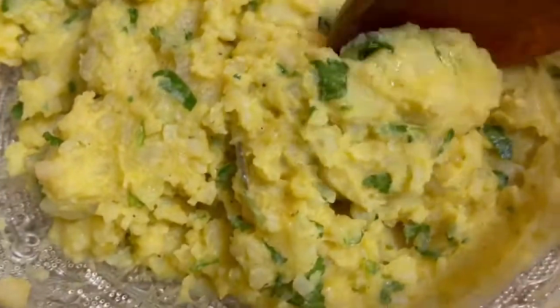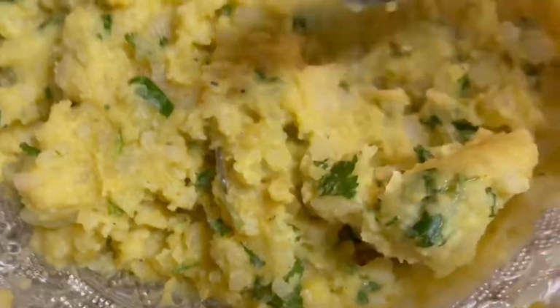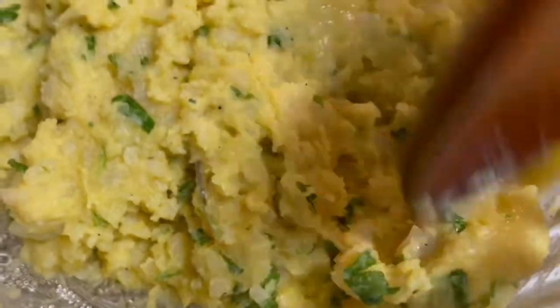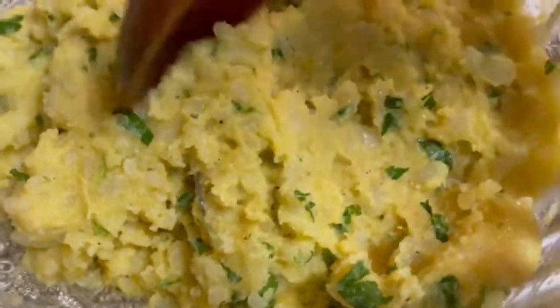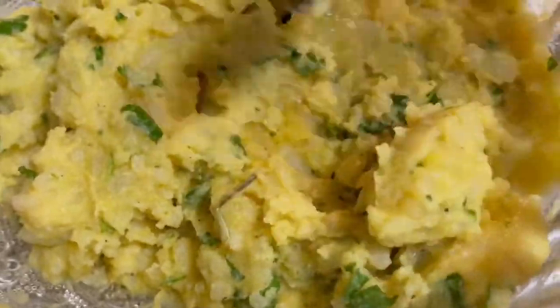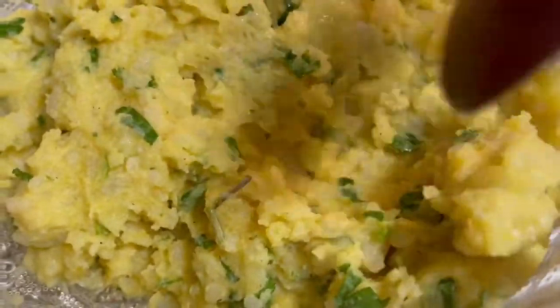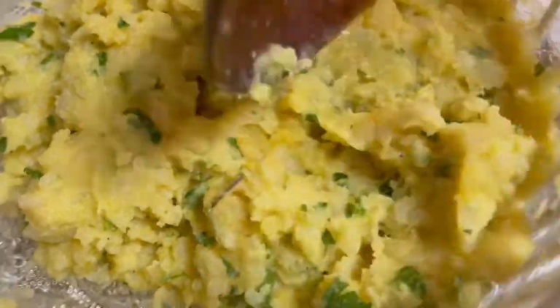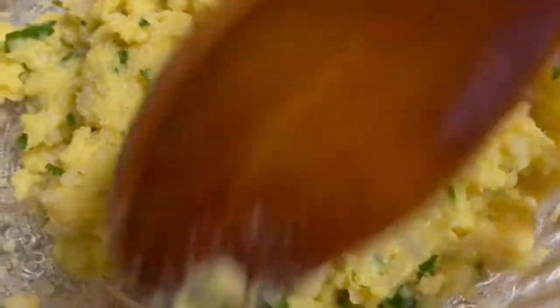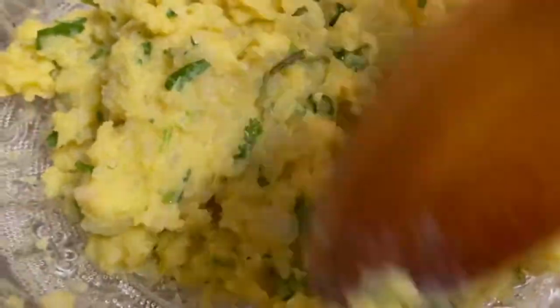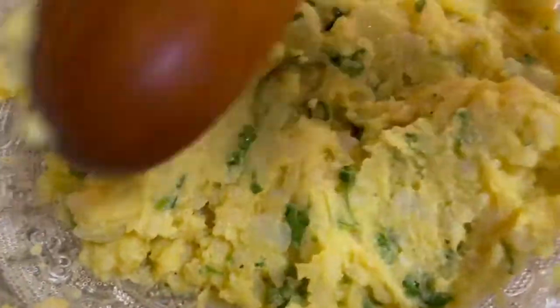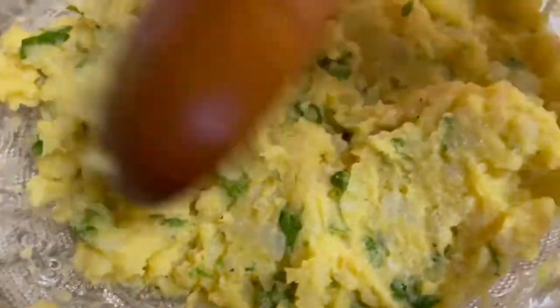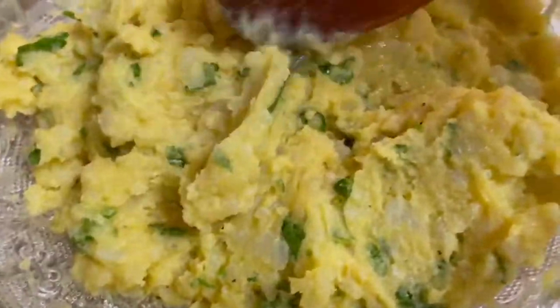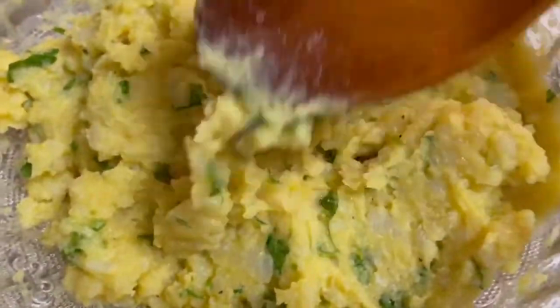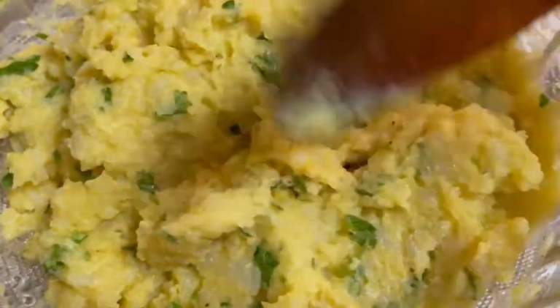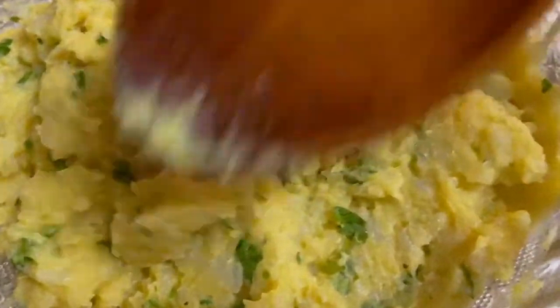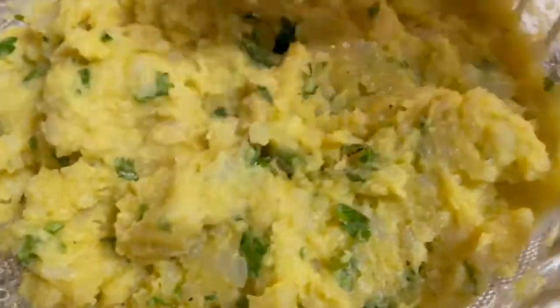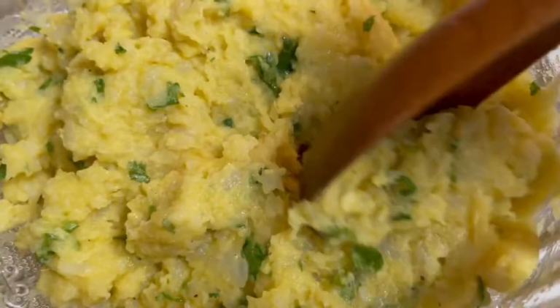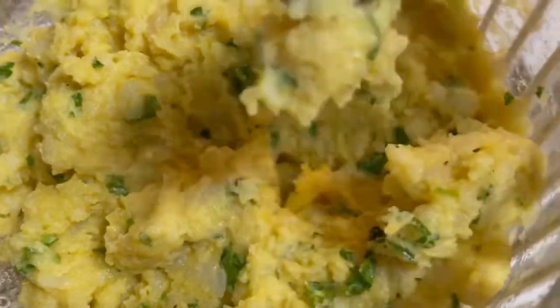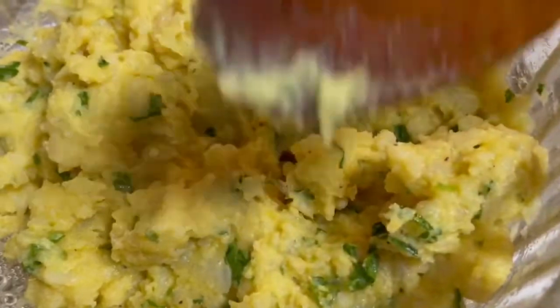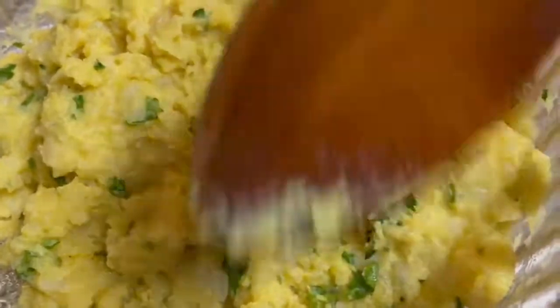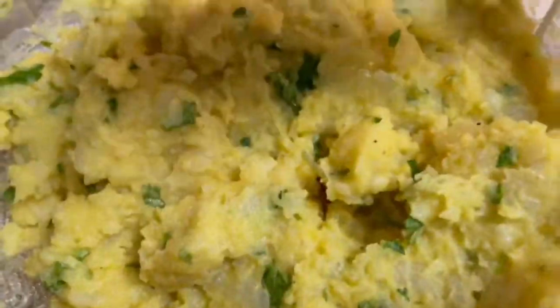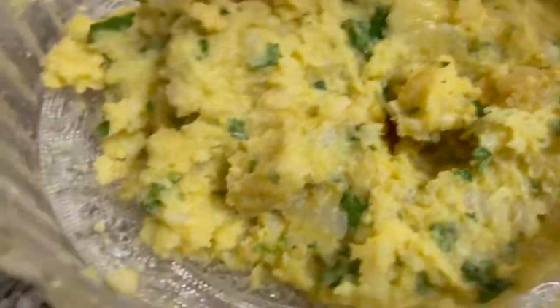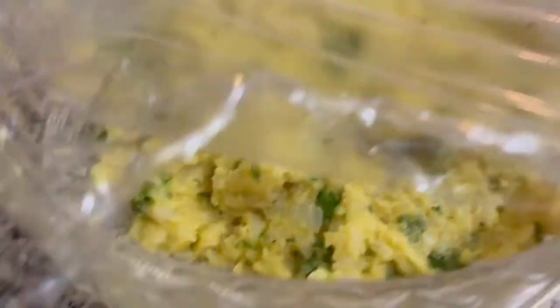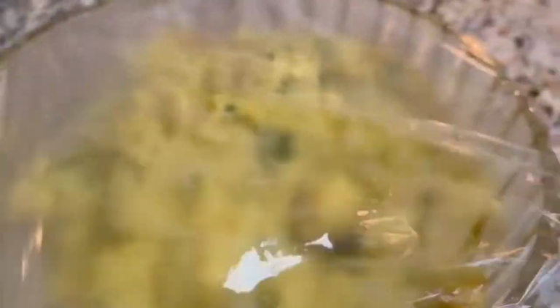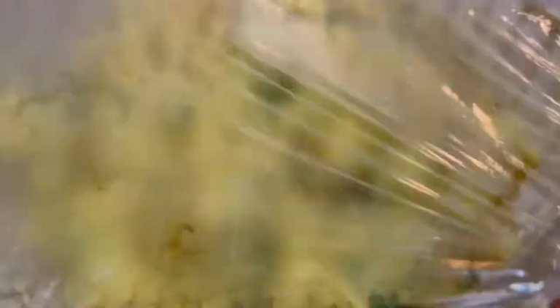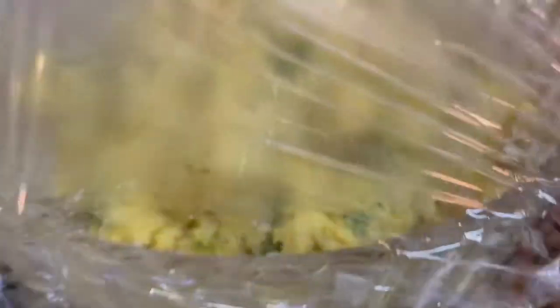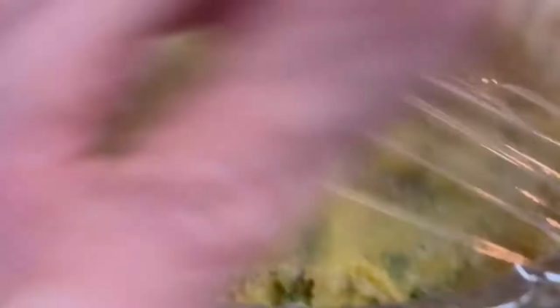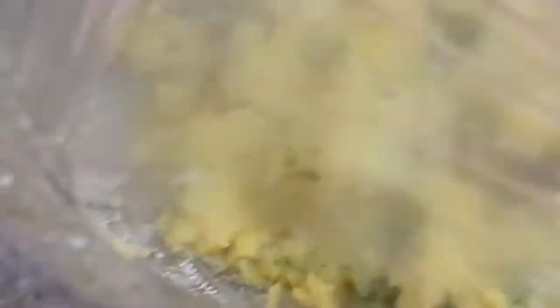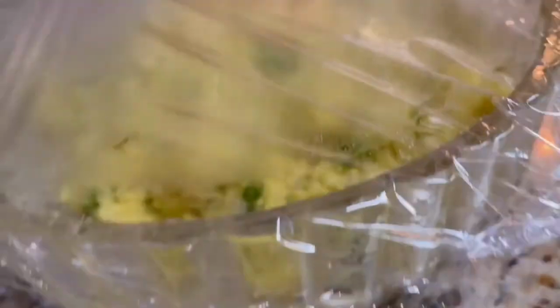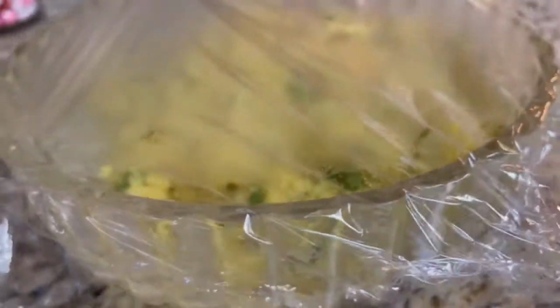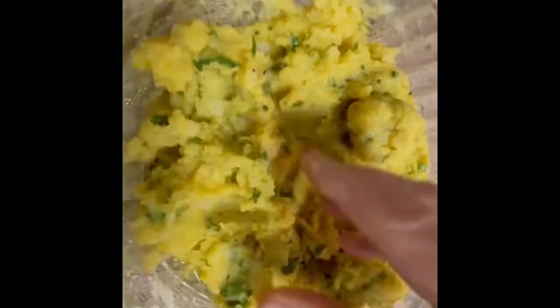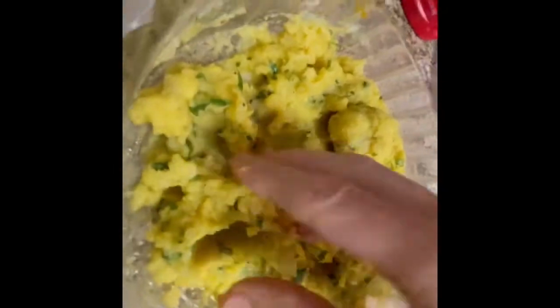Mix everything well, then cover the potato mixture with plastic wrap and refrigerate for at least 30 minutes.